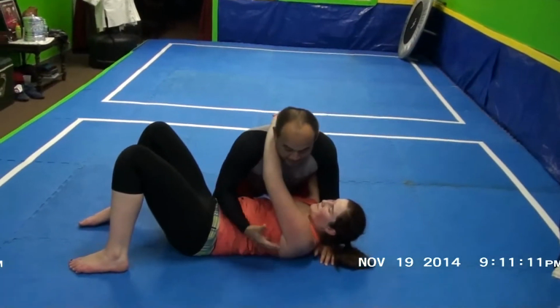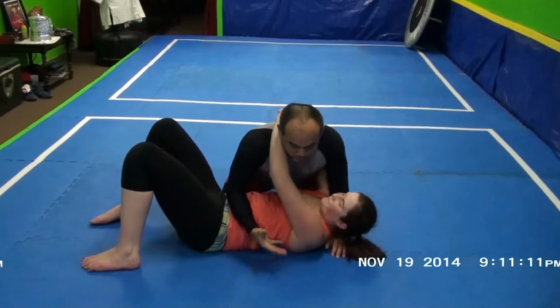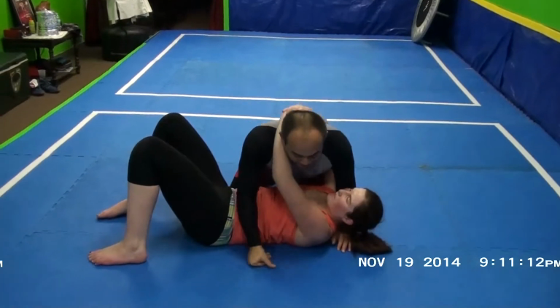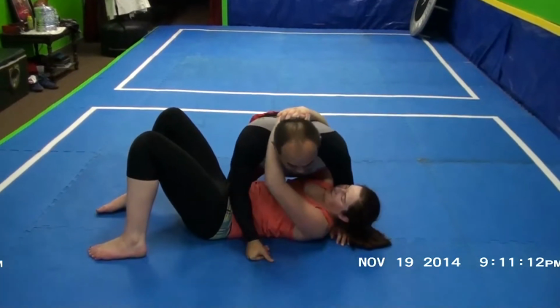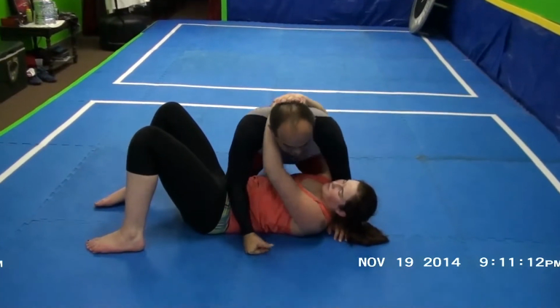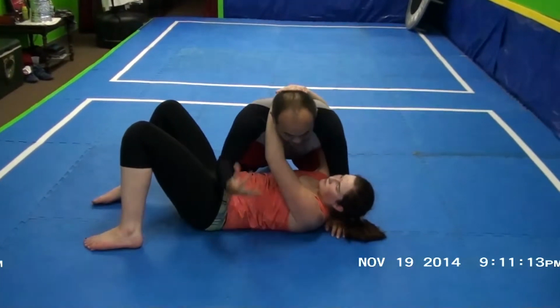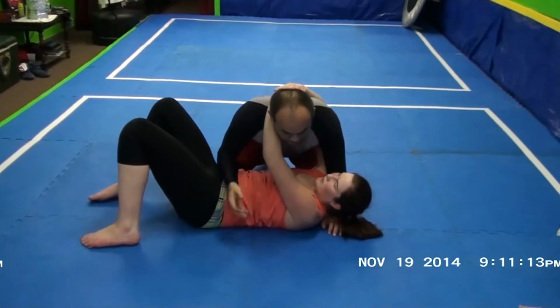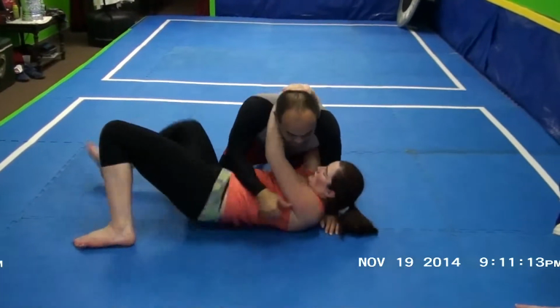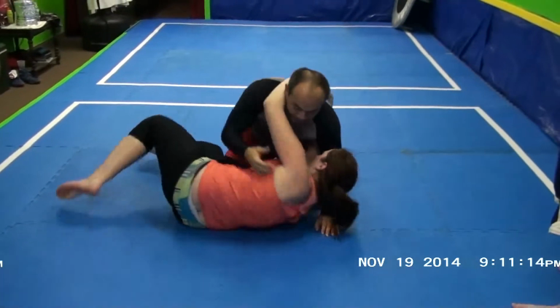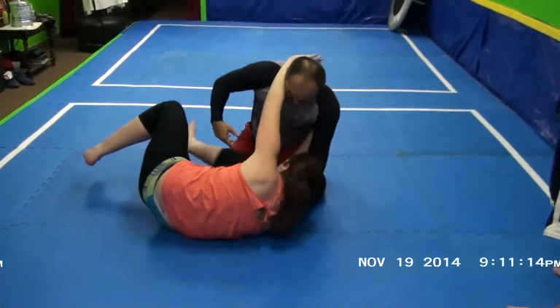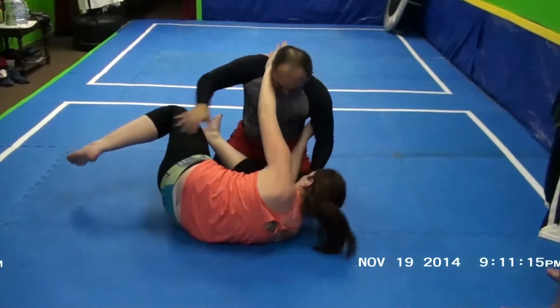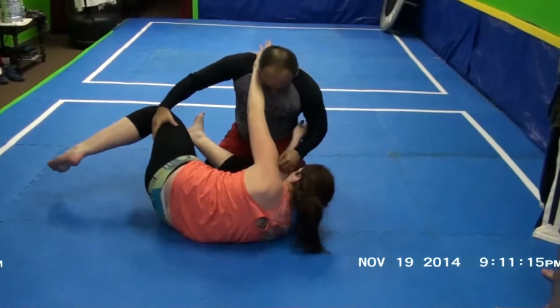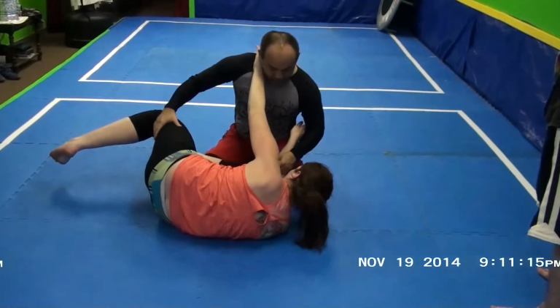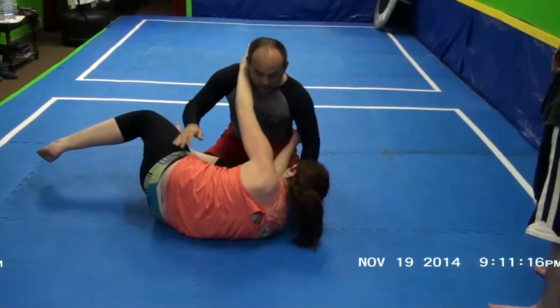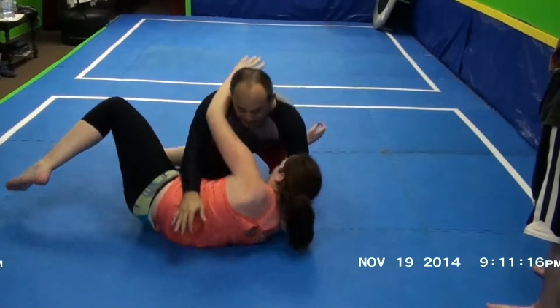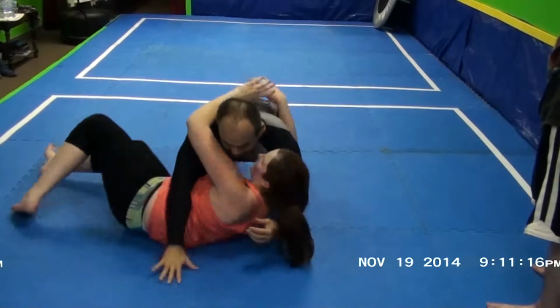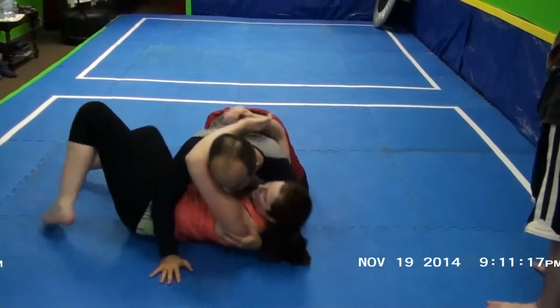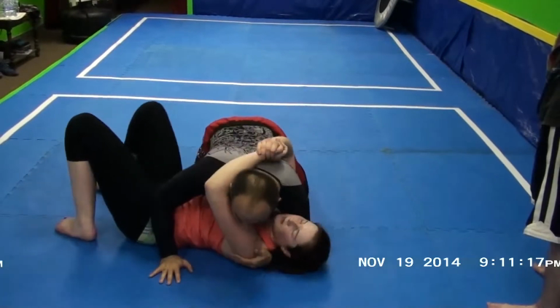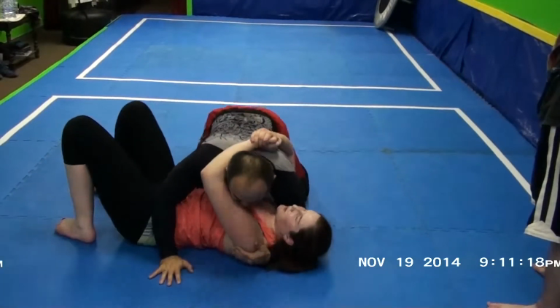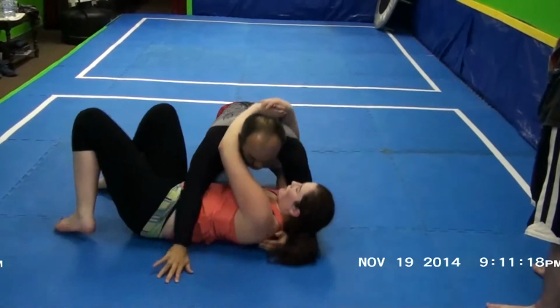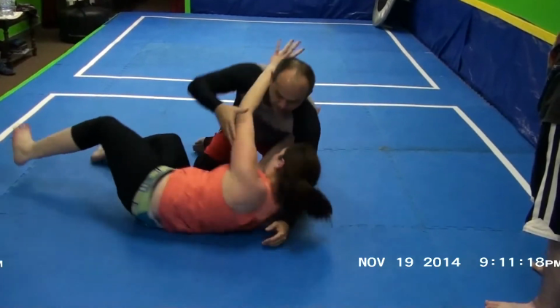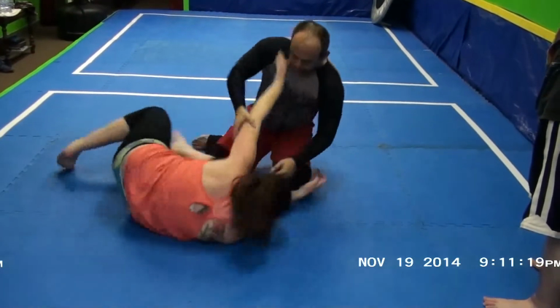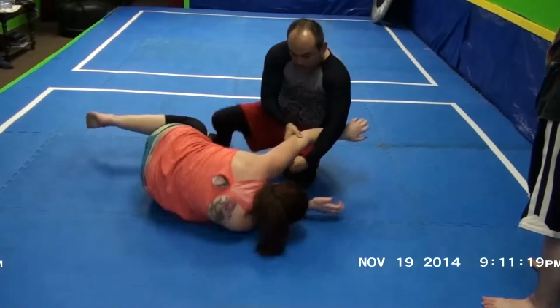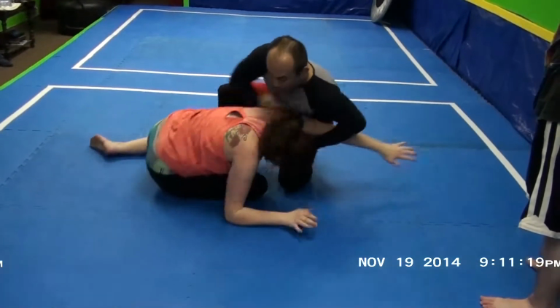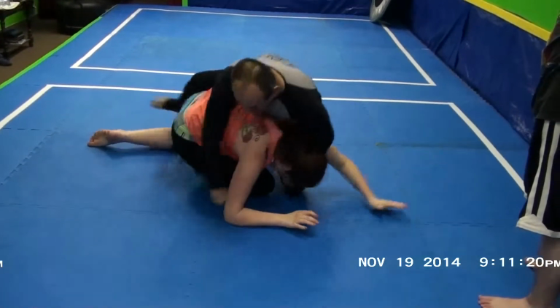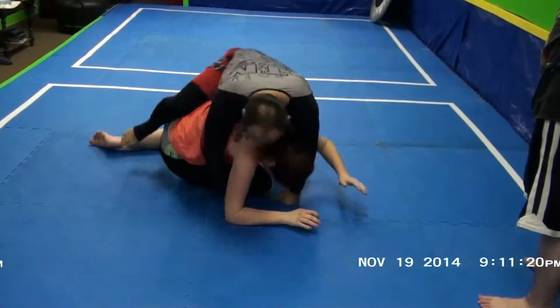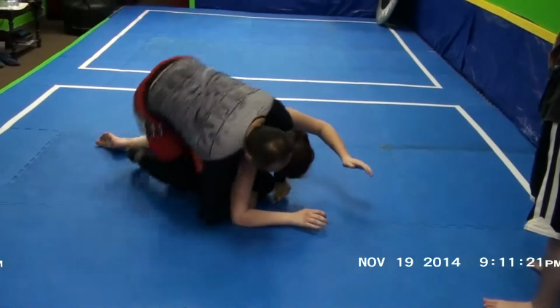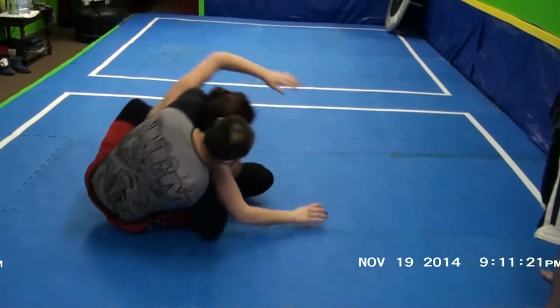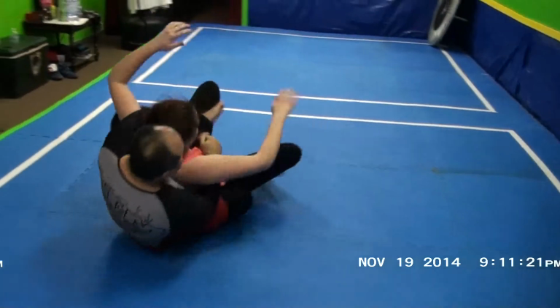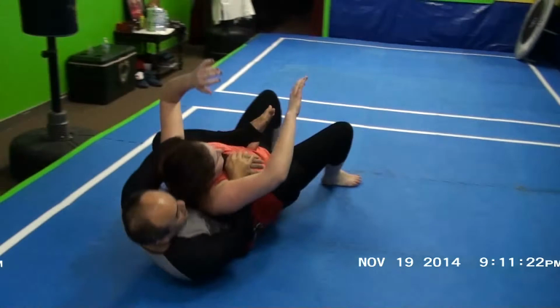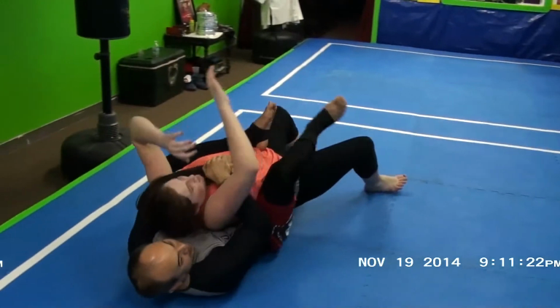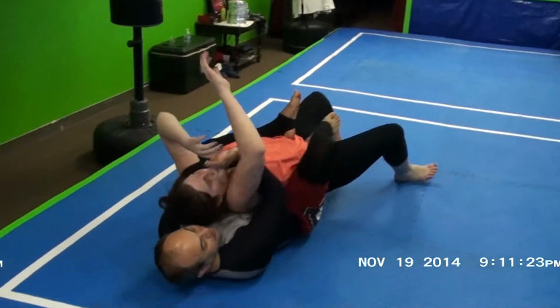What happens with good players is most of them try to turn into you so they can get you back in the half guard. So I'll use that momentum as she turns into me to keep turning her body so I can get her to the back.